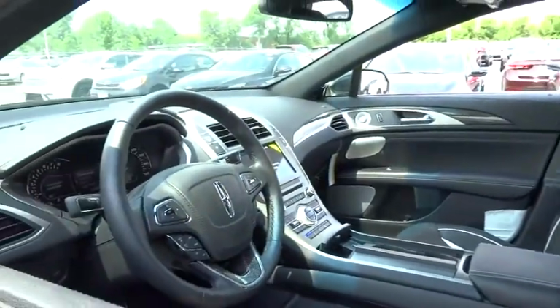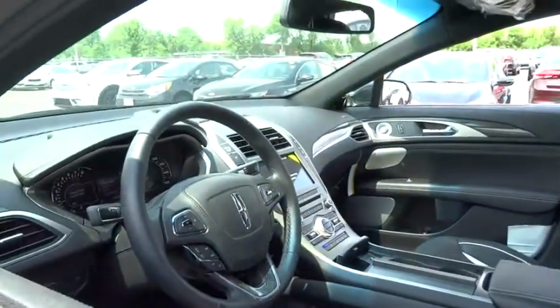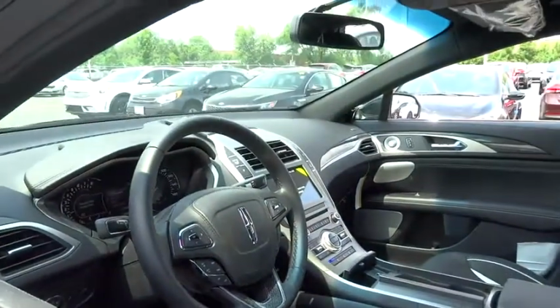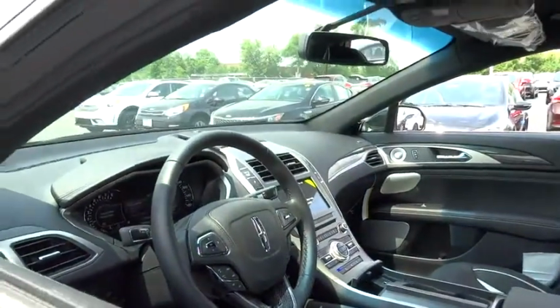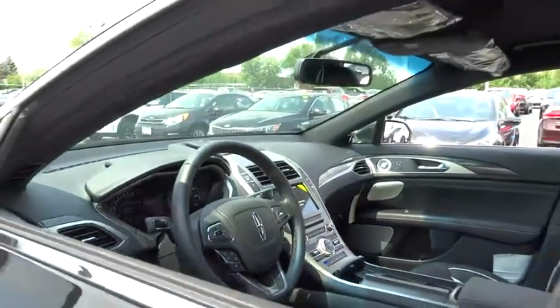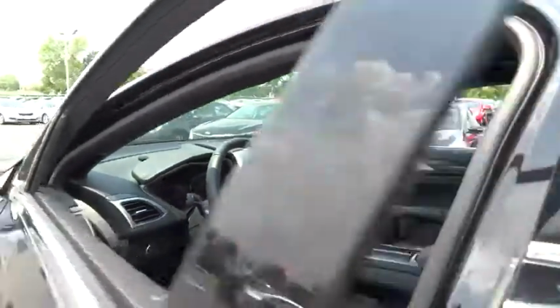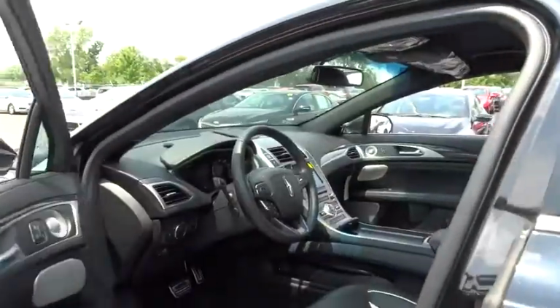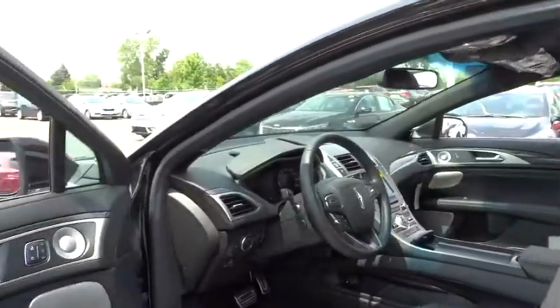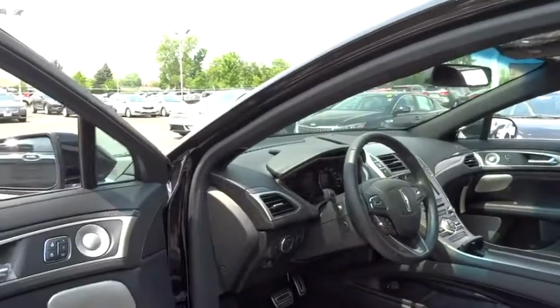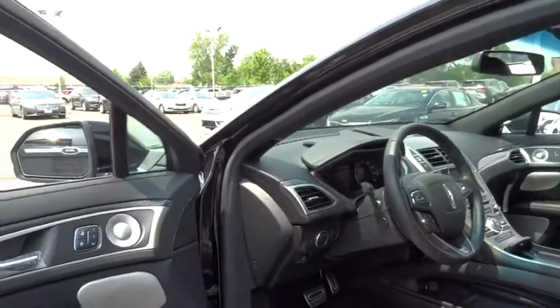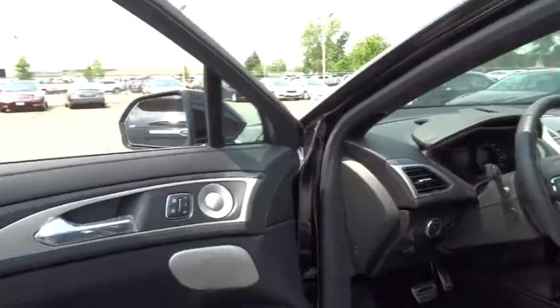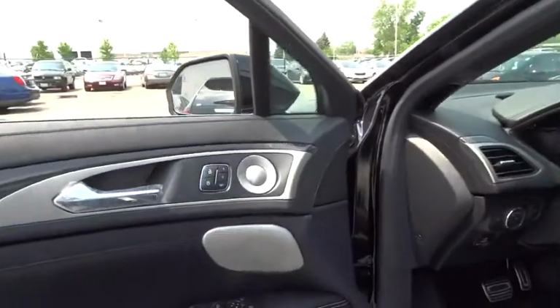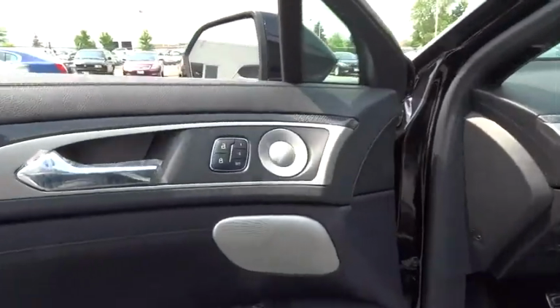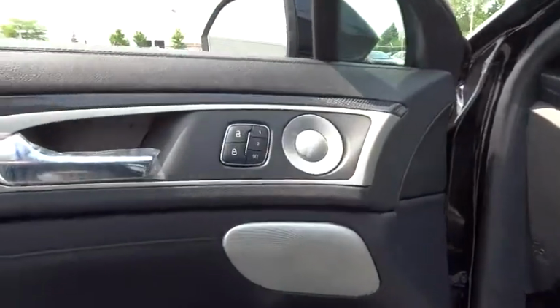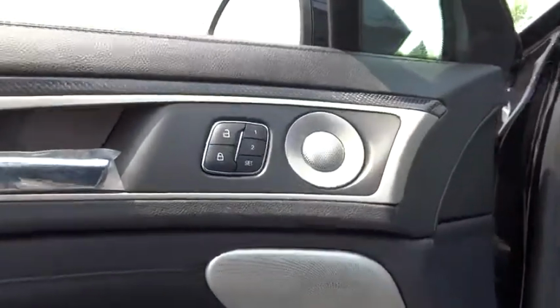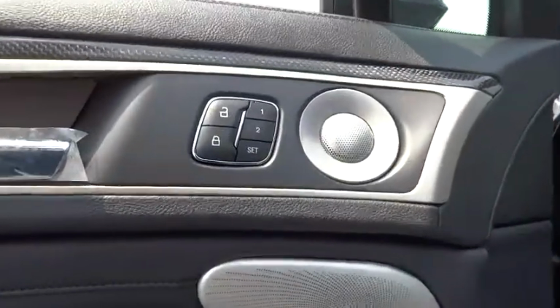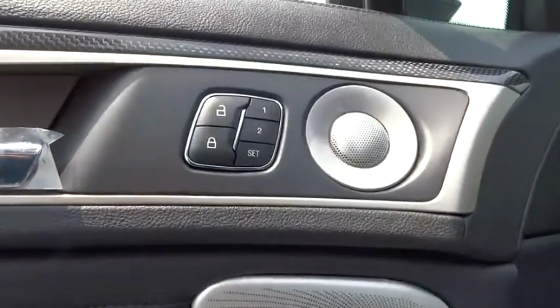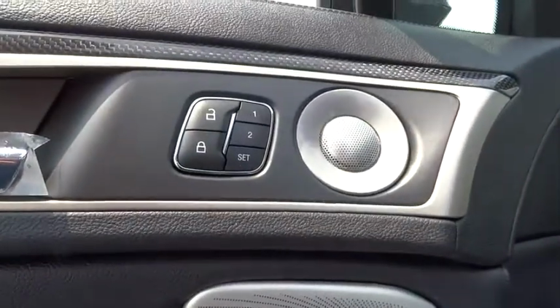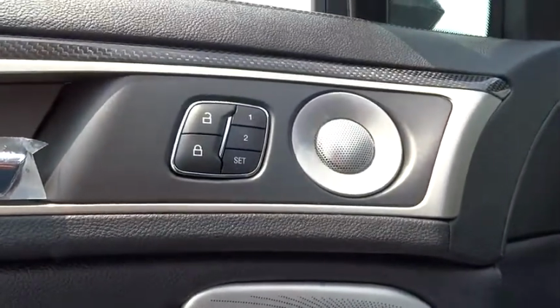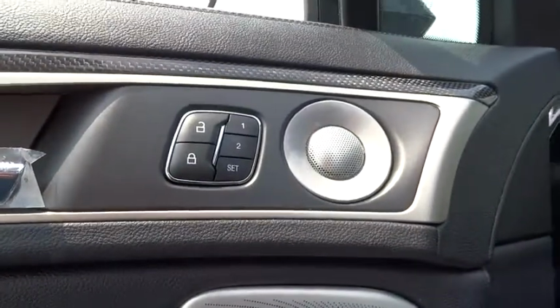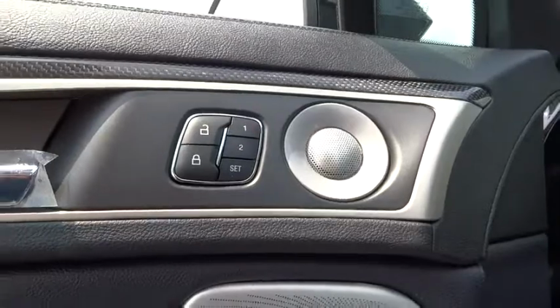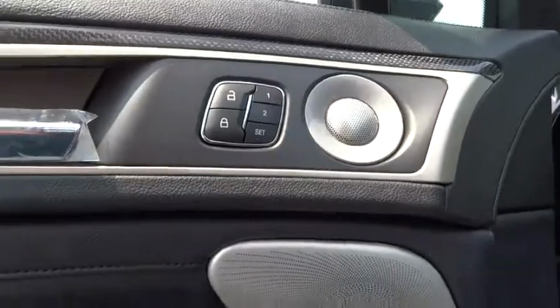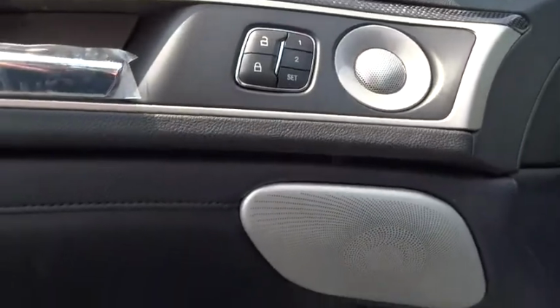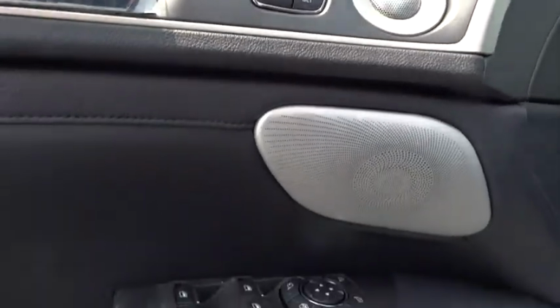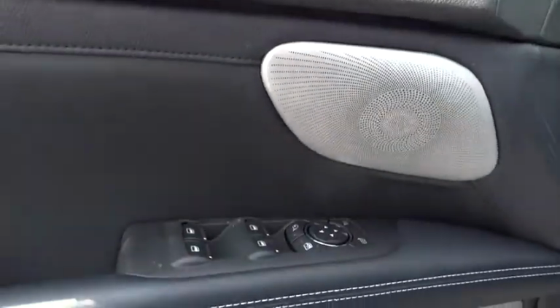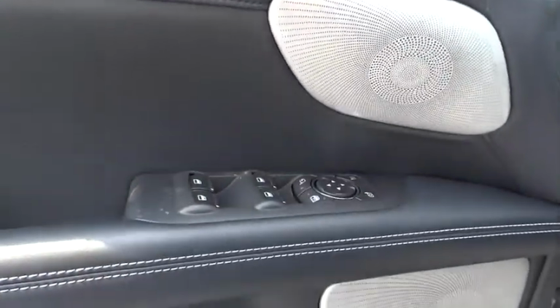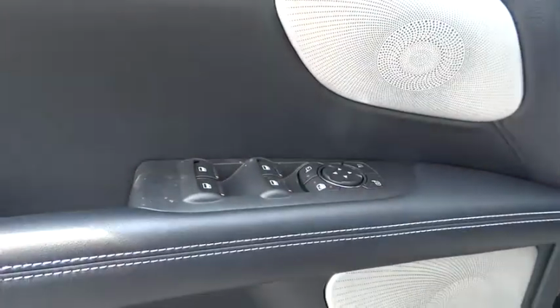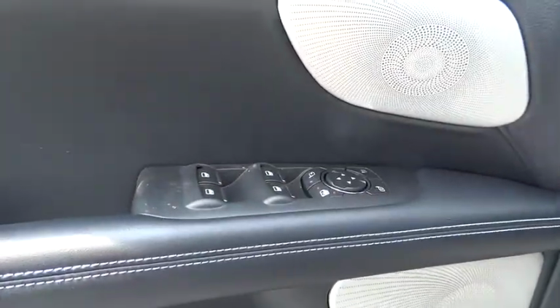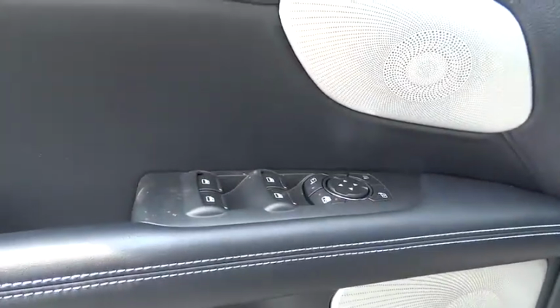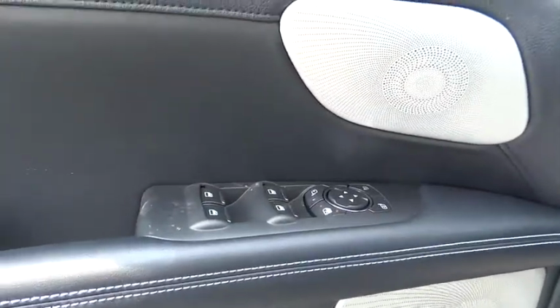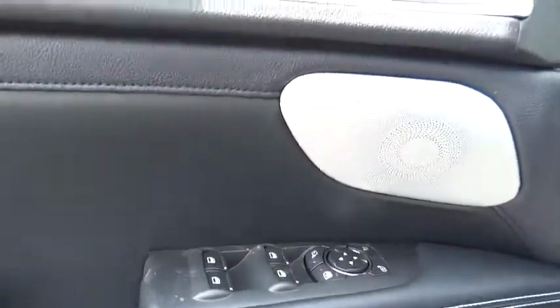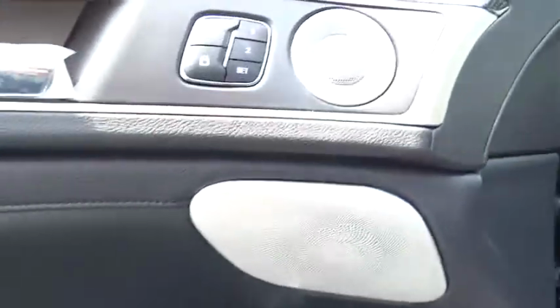Here are some of this vehicle's great options: power passenger seat, navigation system, traction control, dual airbags, leather-wrapped steering wheel, alloy wheels, power steering, four-wheel disc brakes, universal garage door opener.